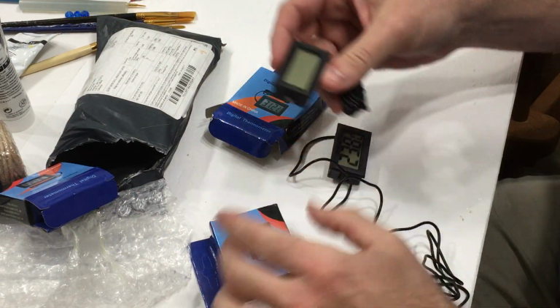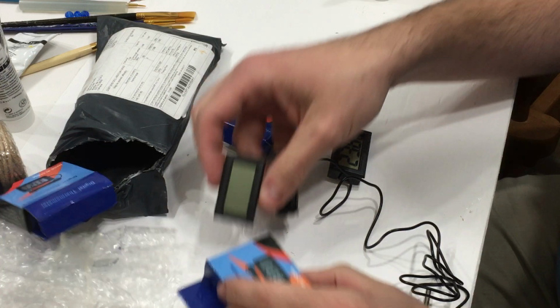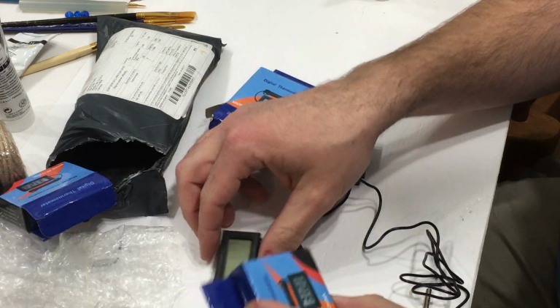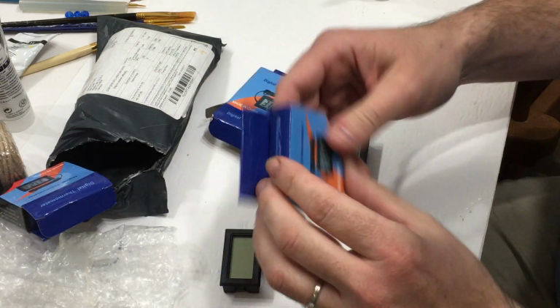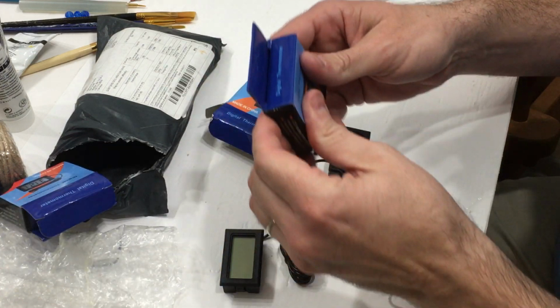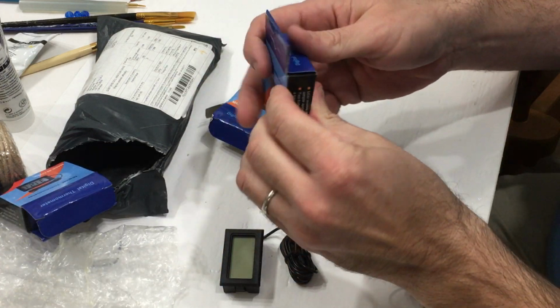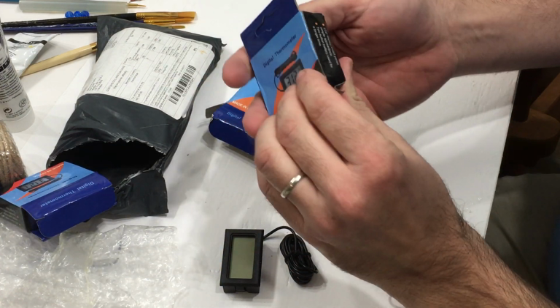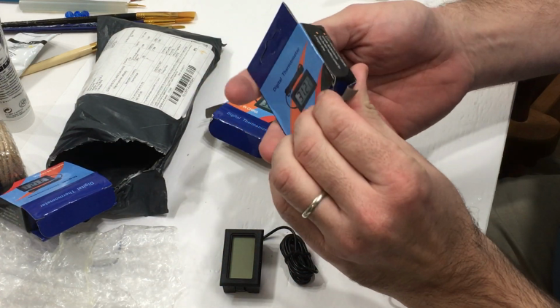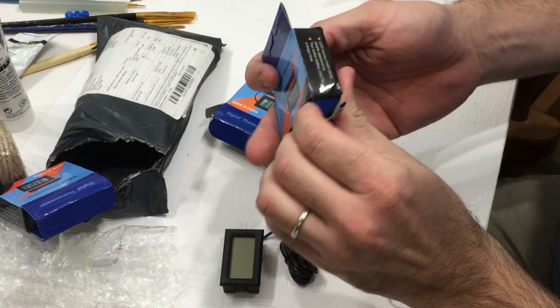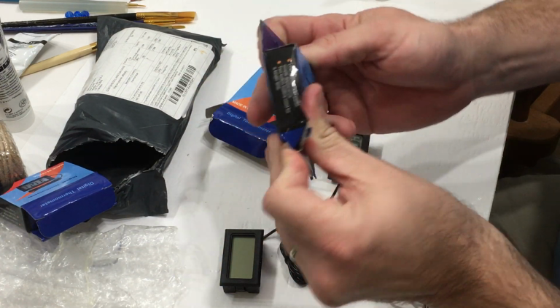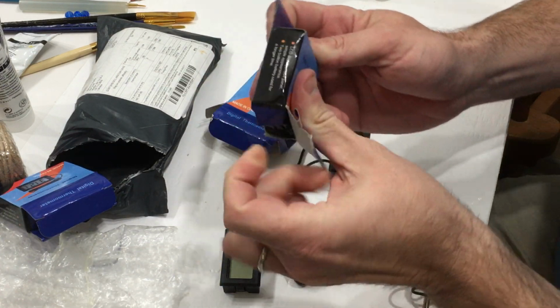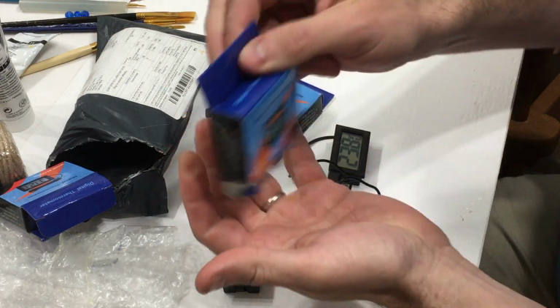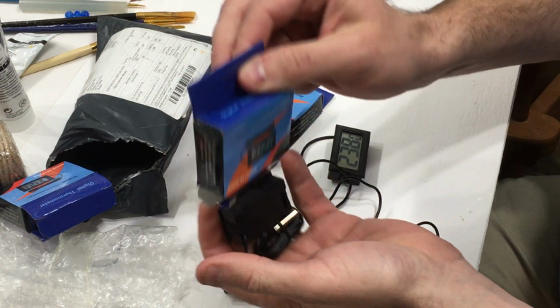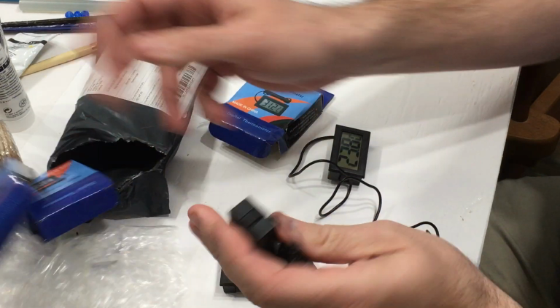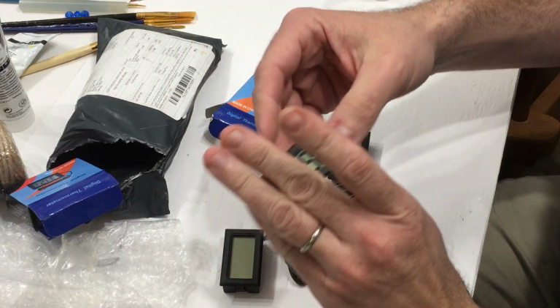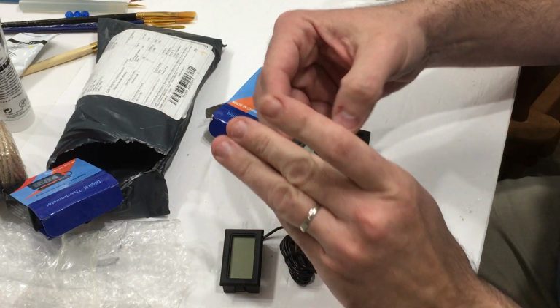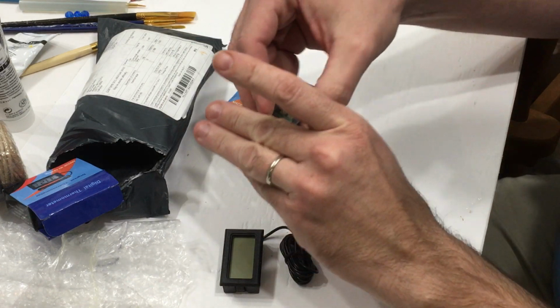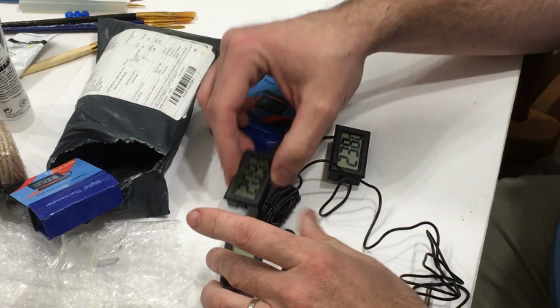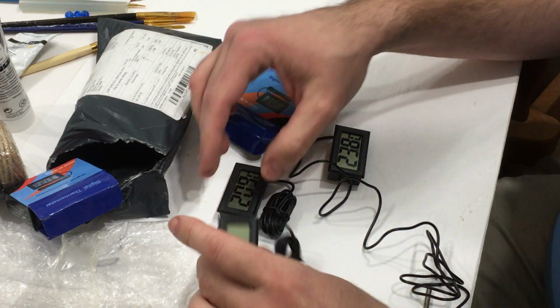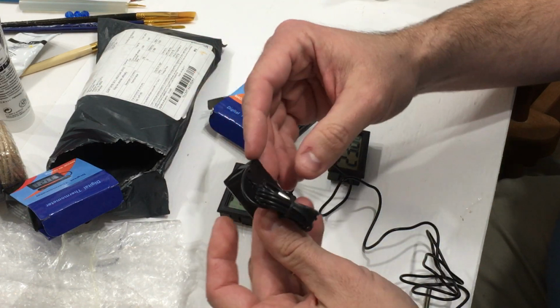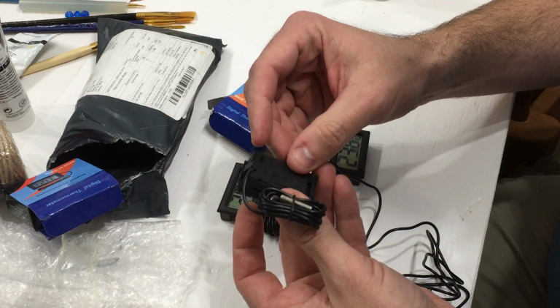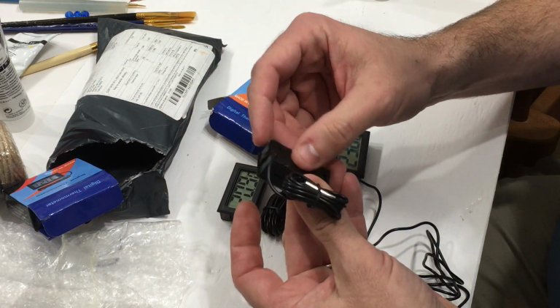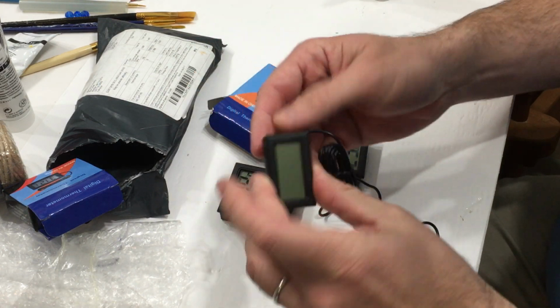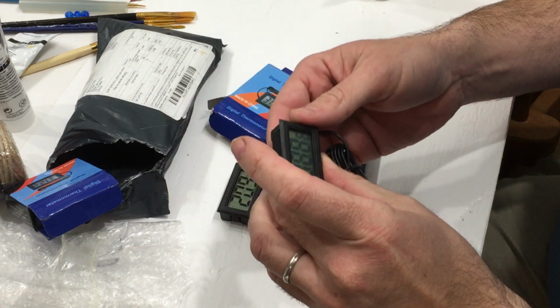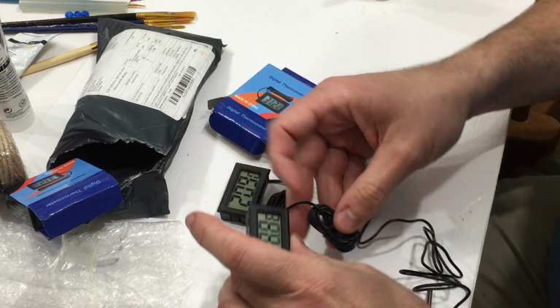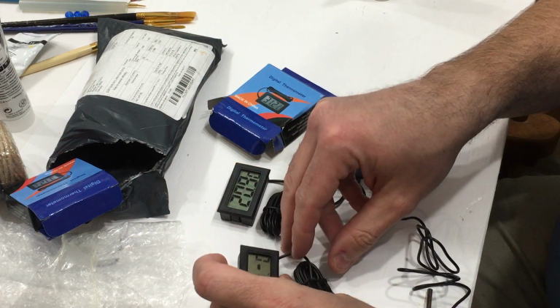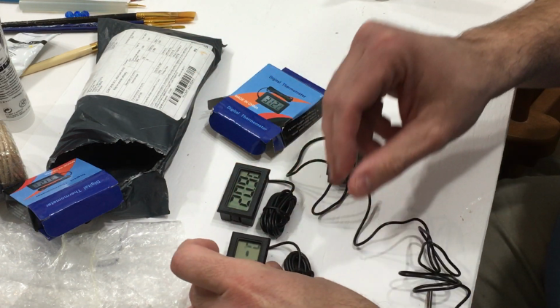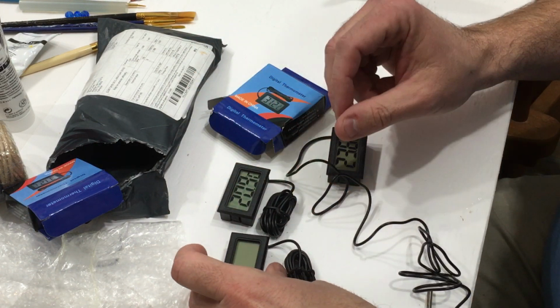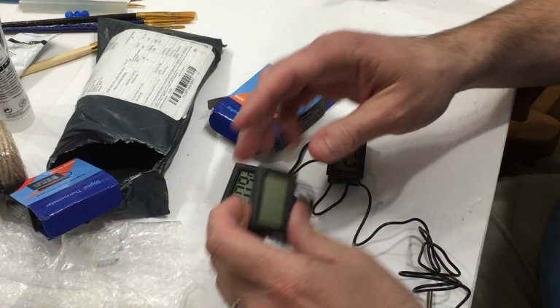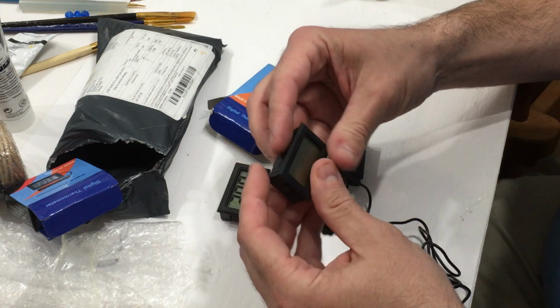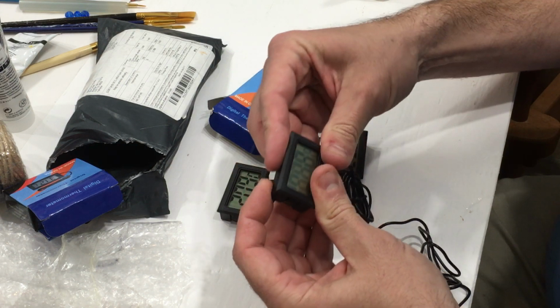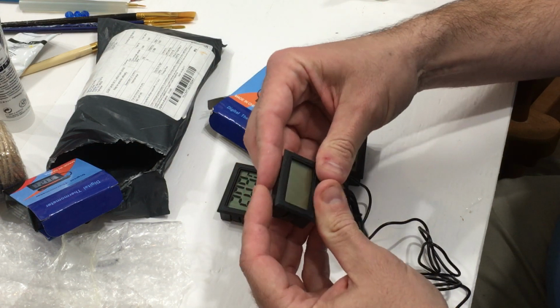Now, this one's not running, so it might be dead. And this one here — maybe it's running as well — so it might be something wrong with it. But it looks like it's just a battery that got loose on the back of this one.